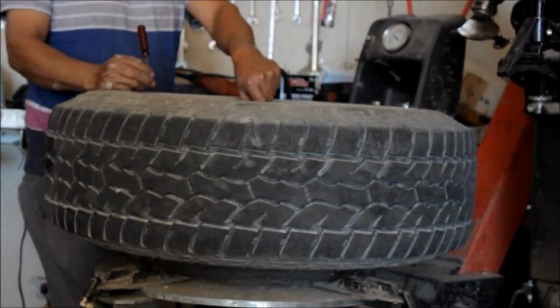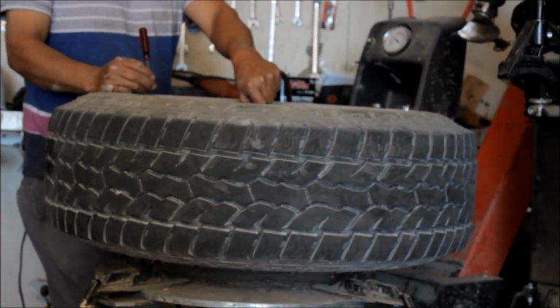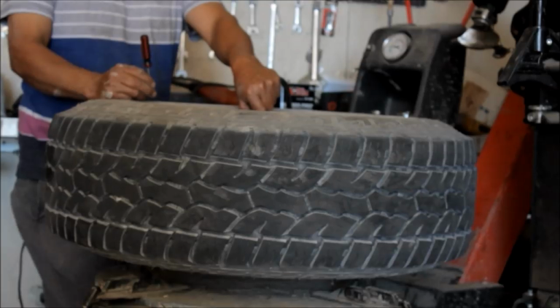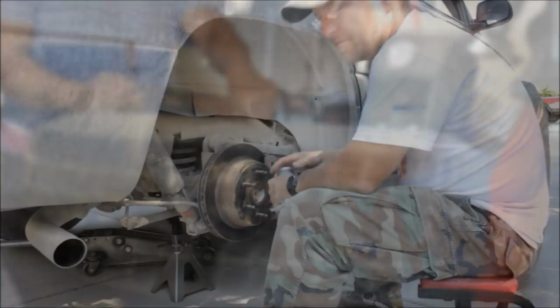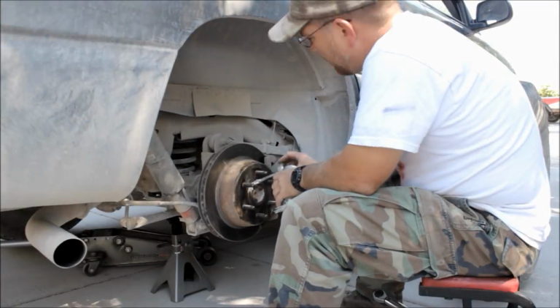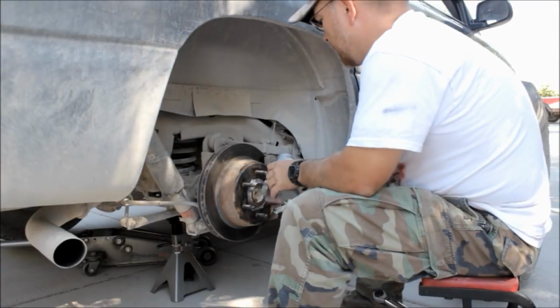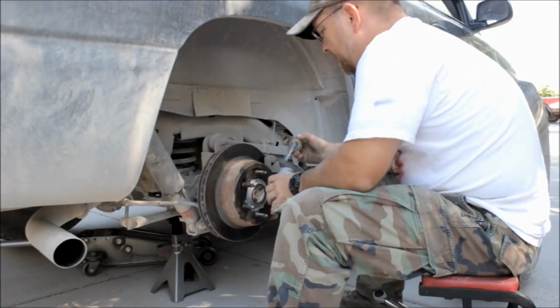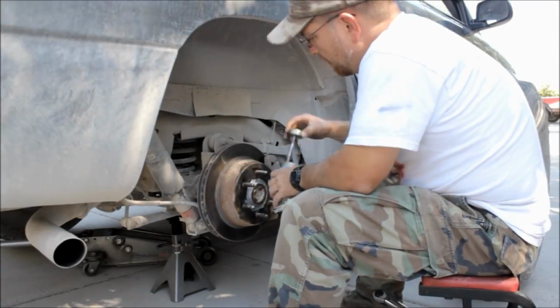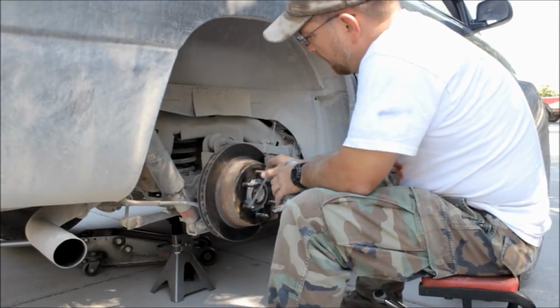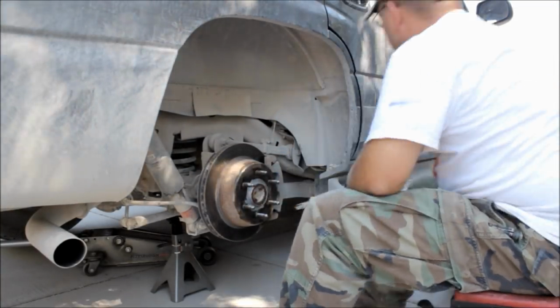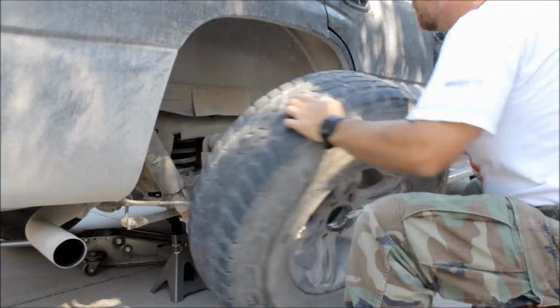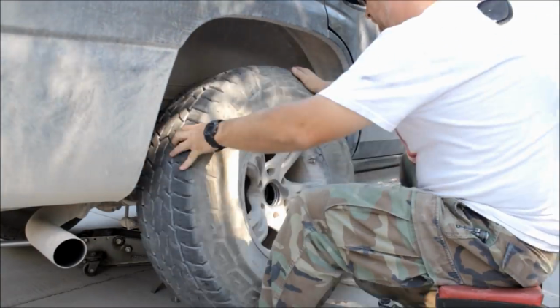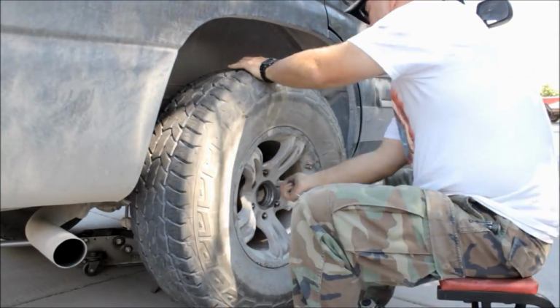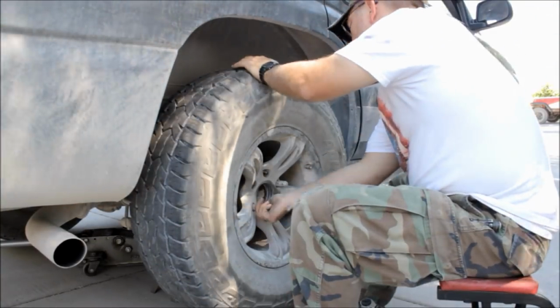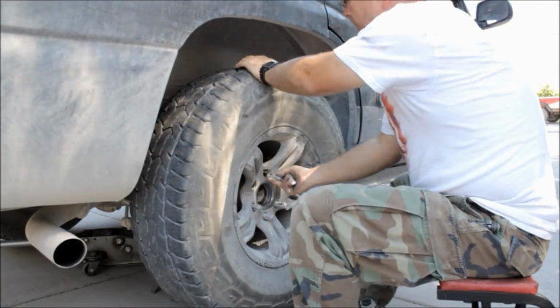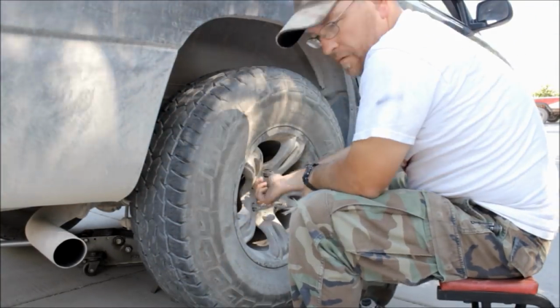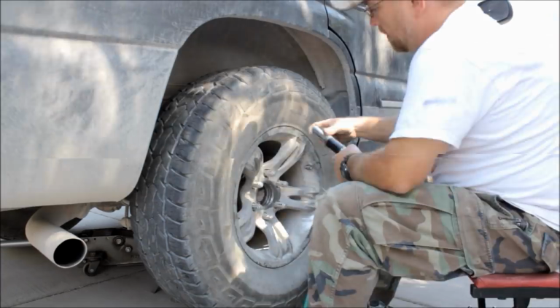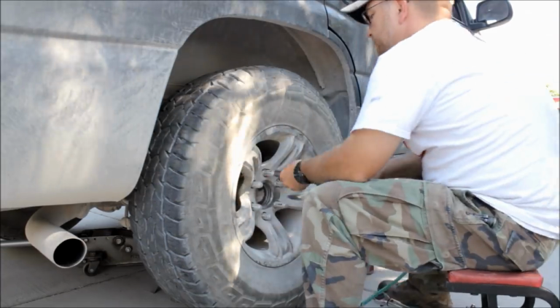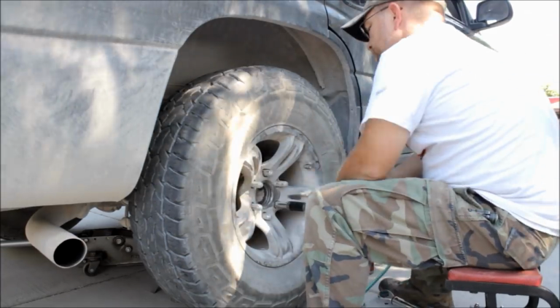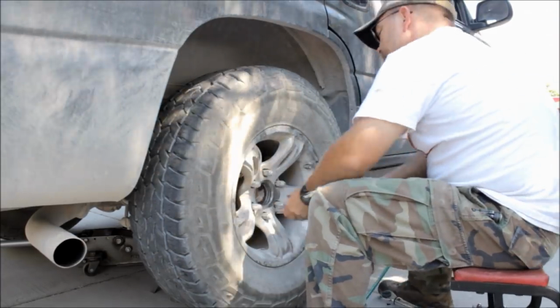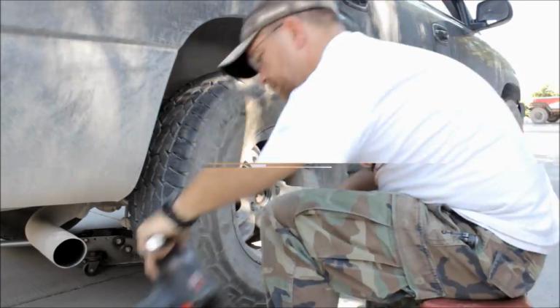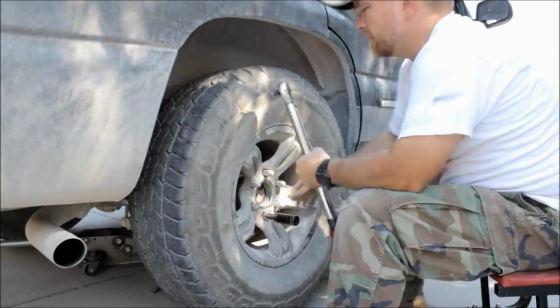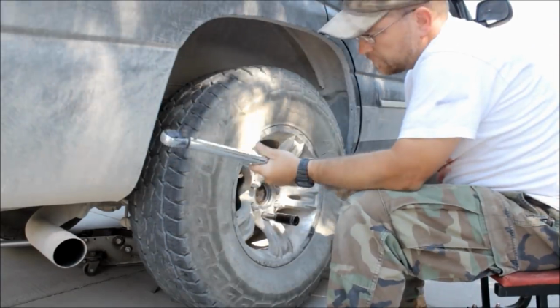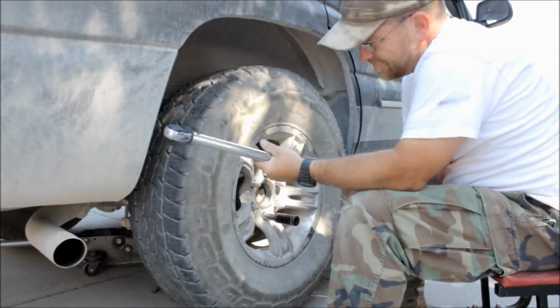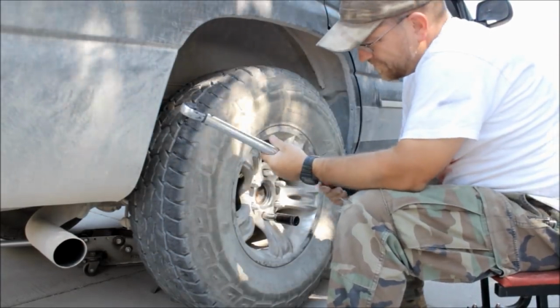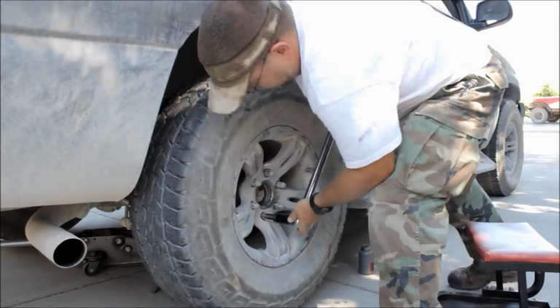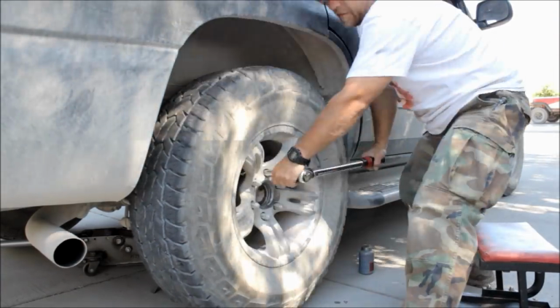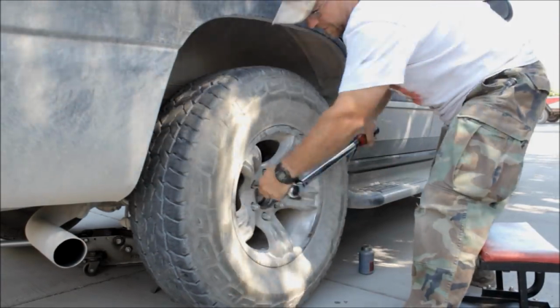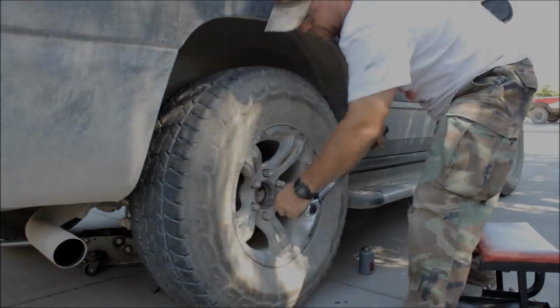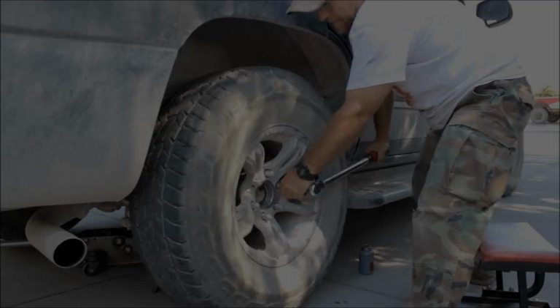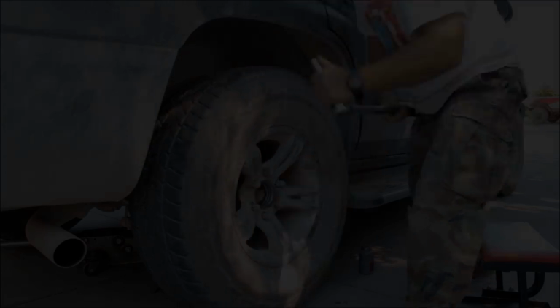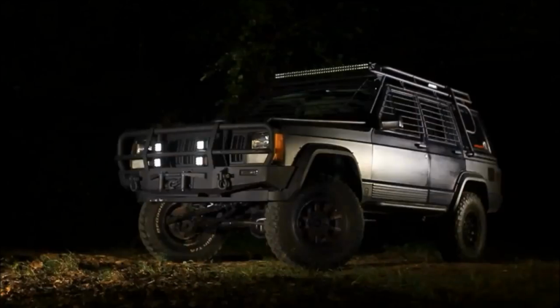So we went ahead and mounted the tire back up. Quick shot of some anti-seize, throw the tire back on, torque it to spec, and we're done.